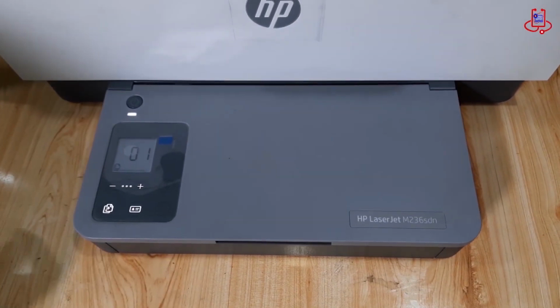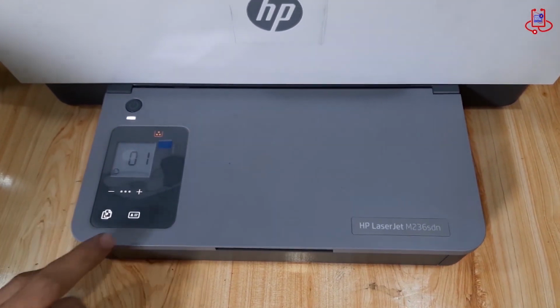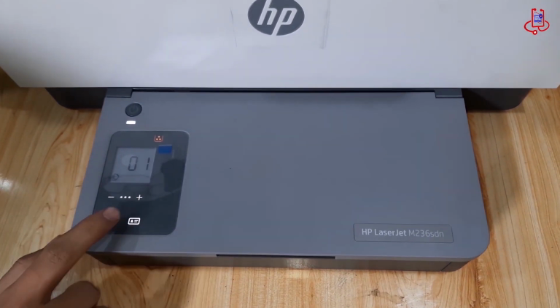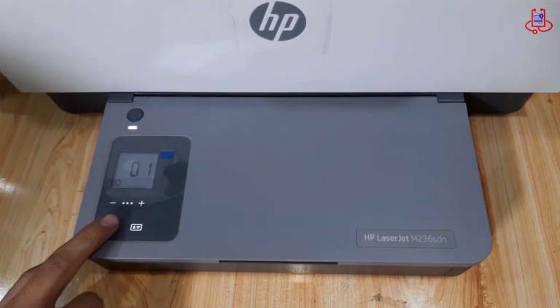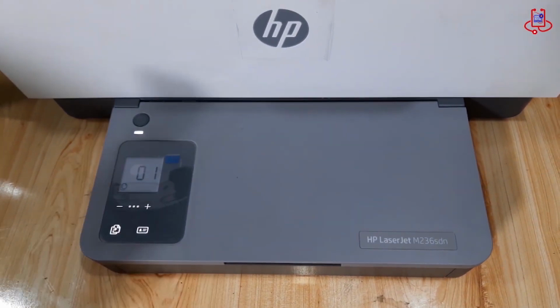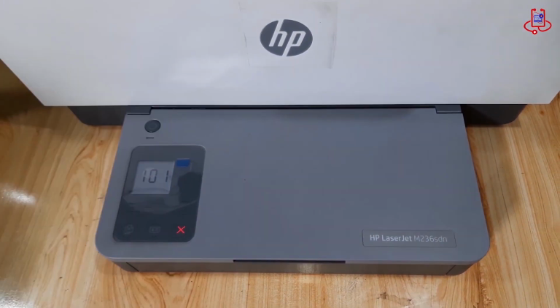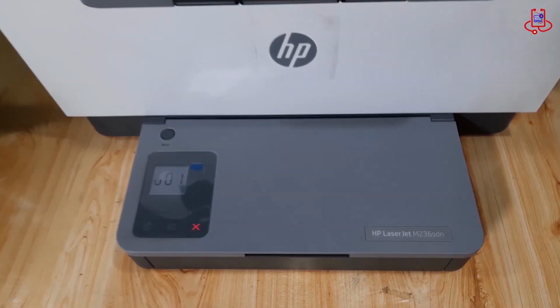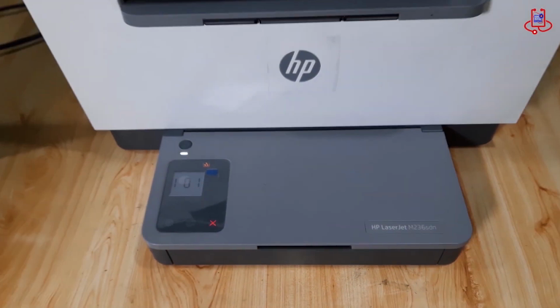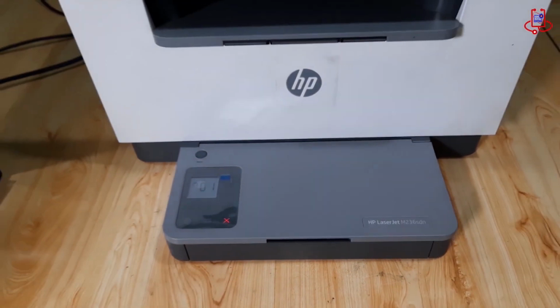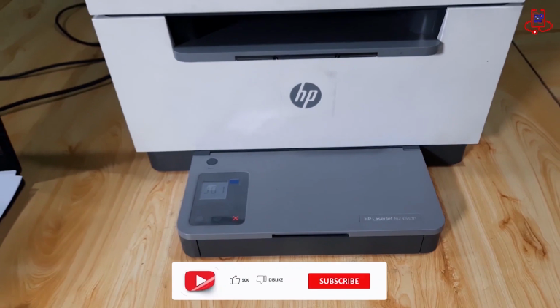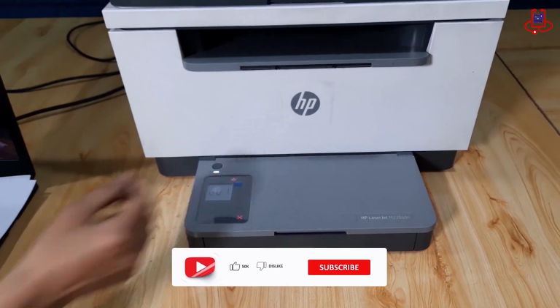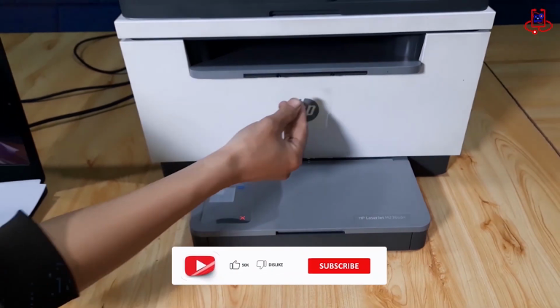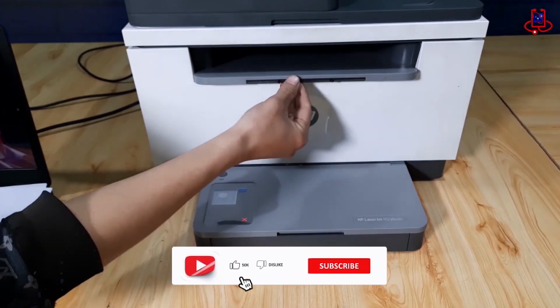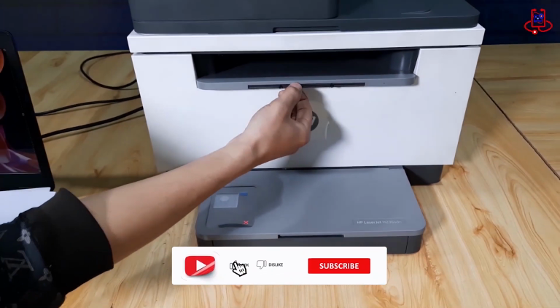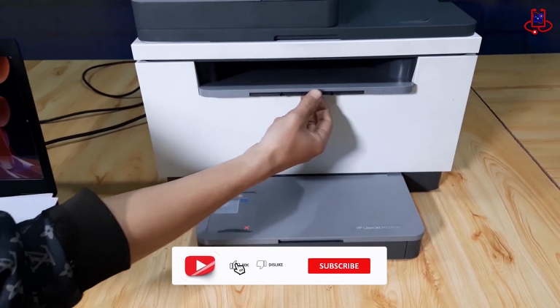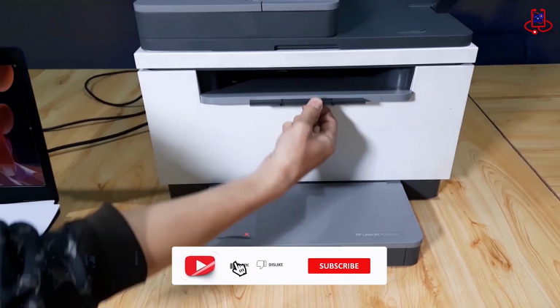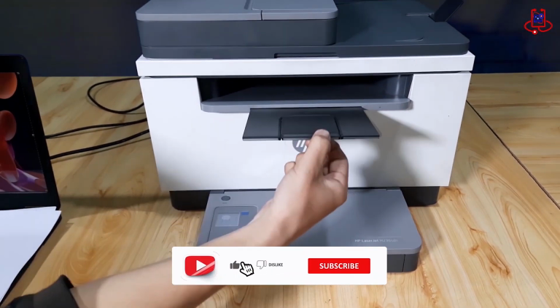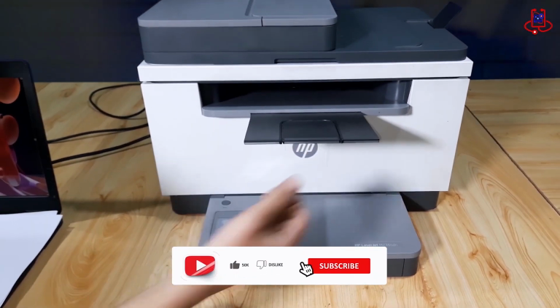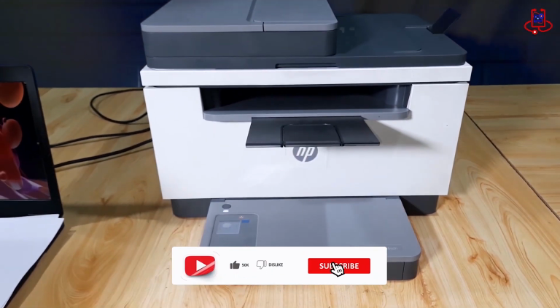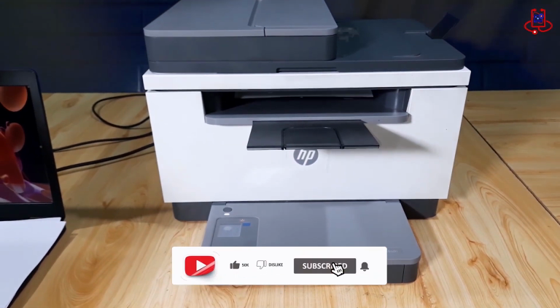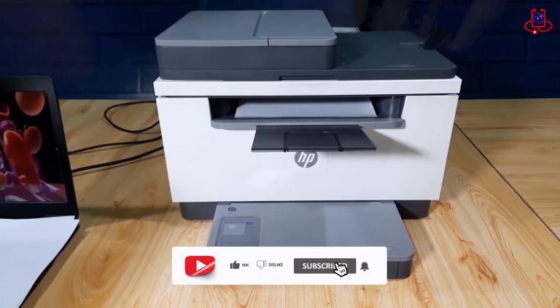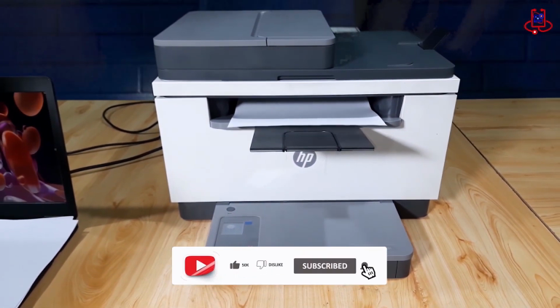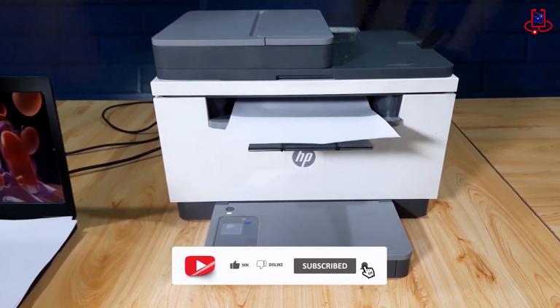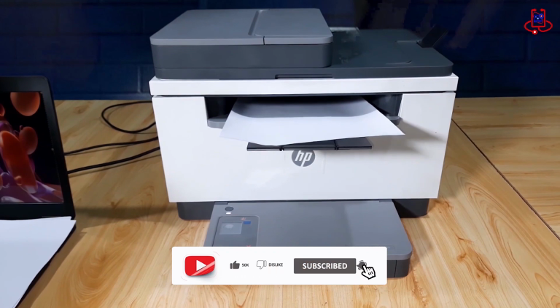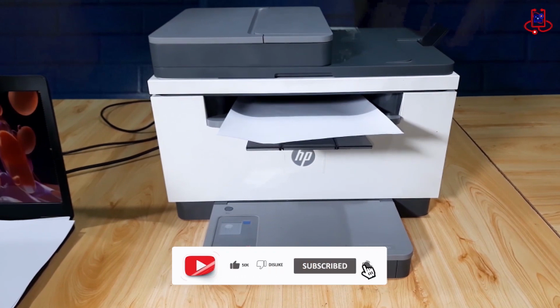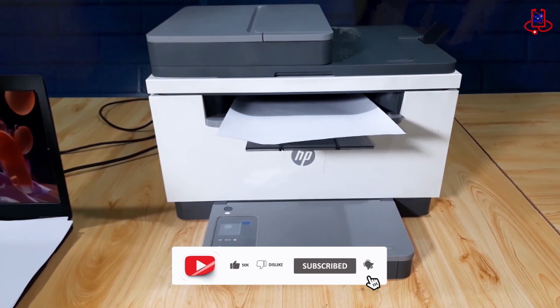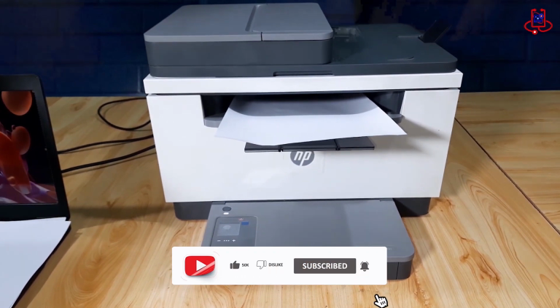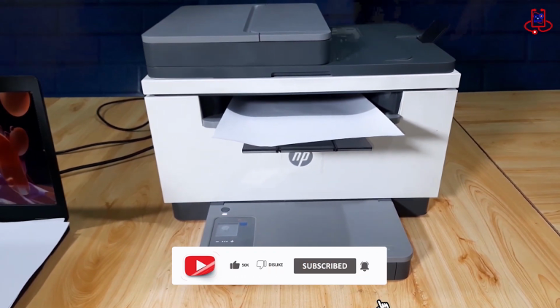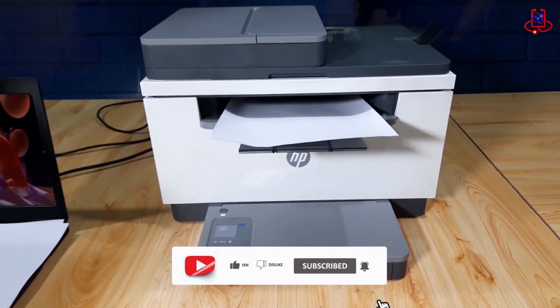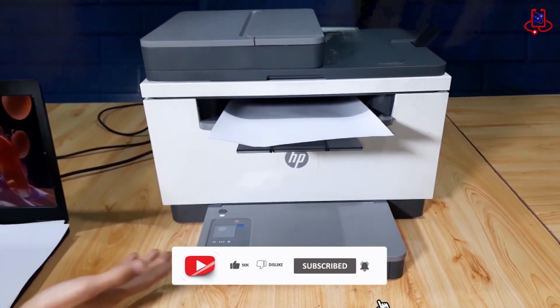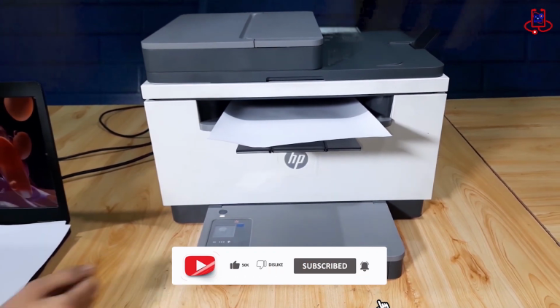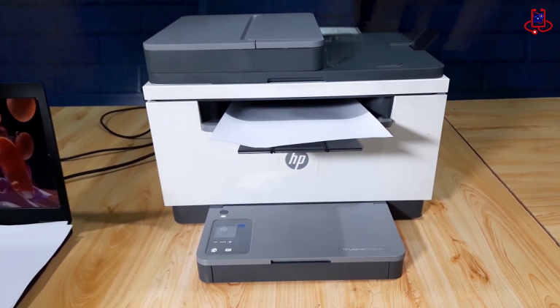Now you can see that when we press the copy button, it prints only one copy. It's that easy to reset the copy settings on your HP printer. Until the next tutorial, don't forget to like and subscribe.